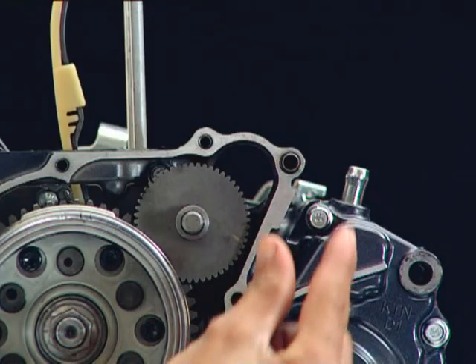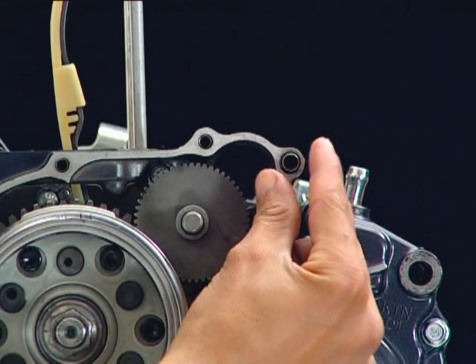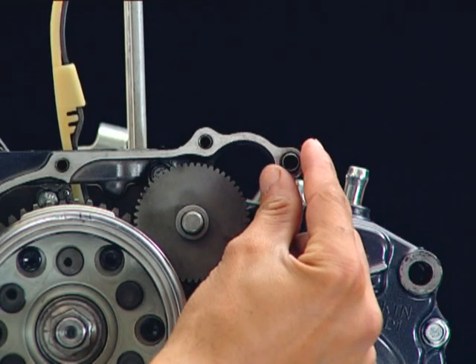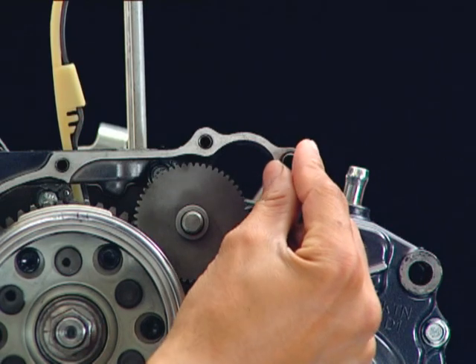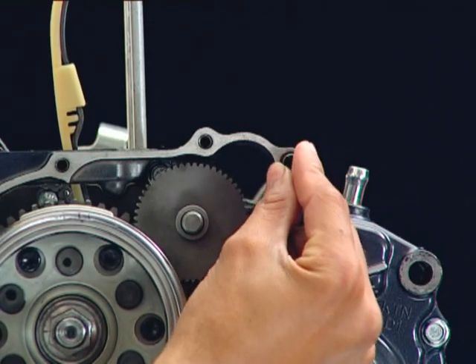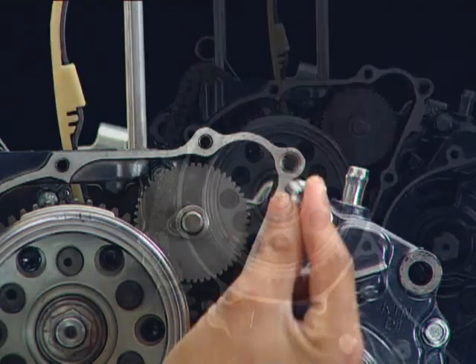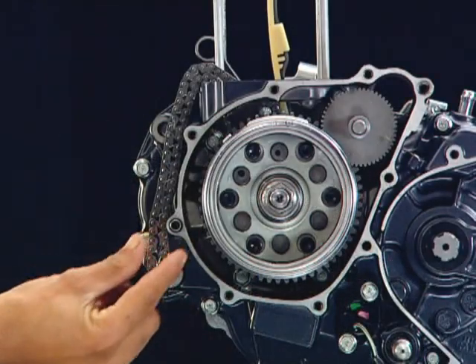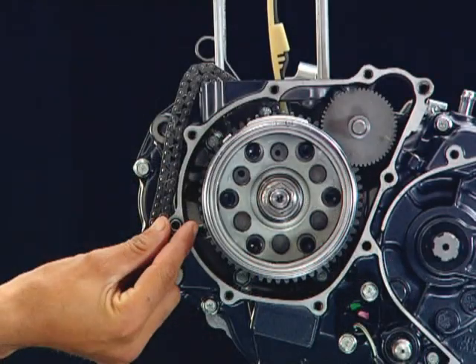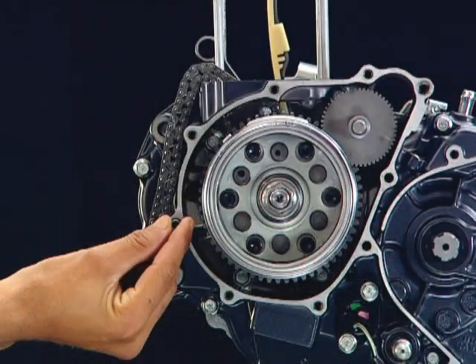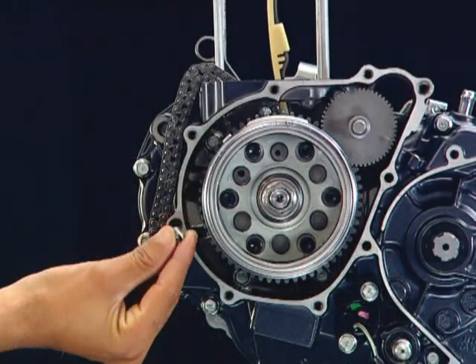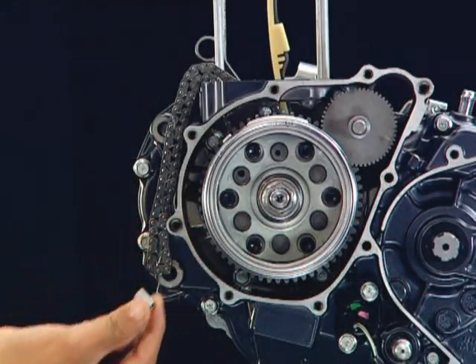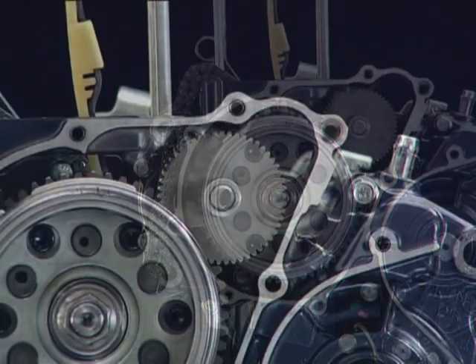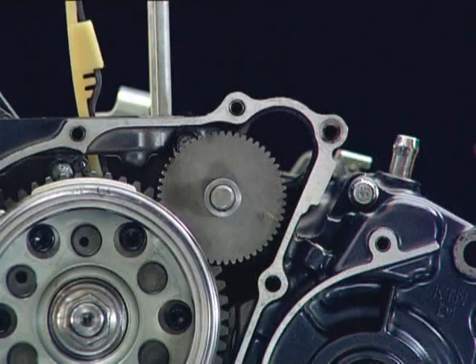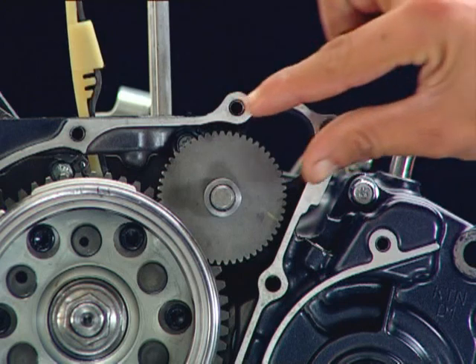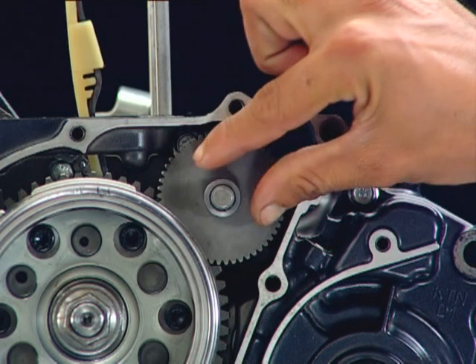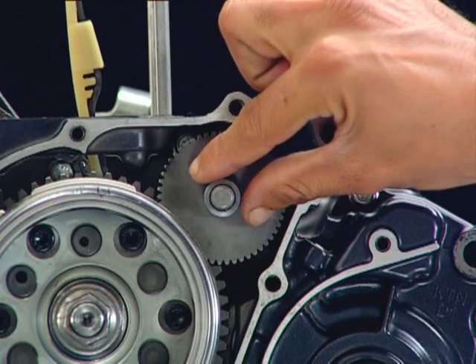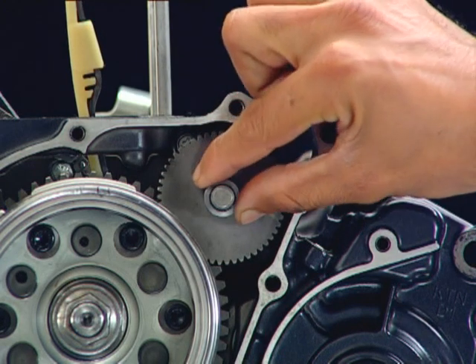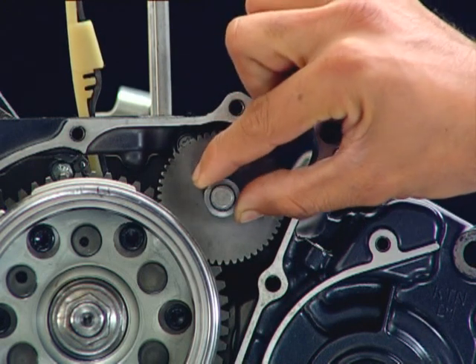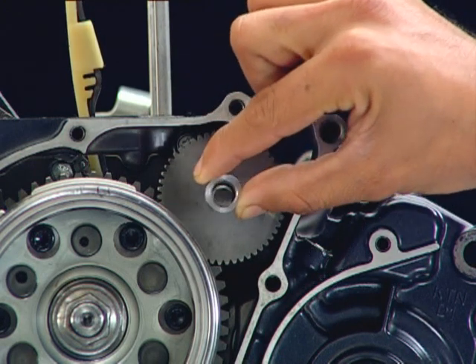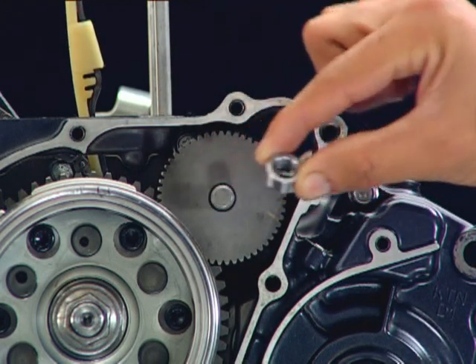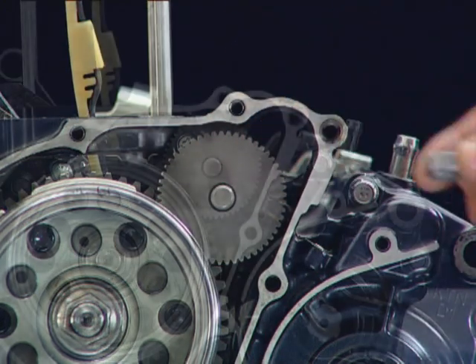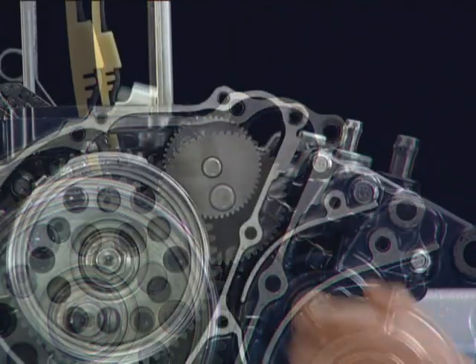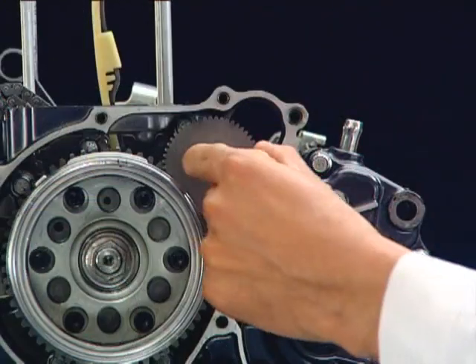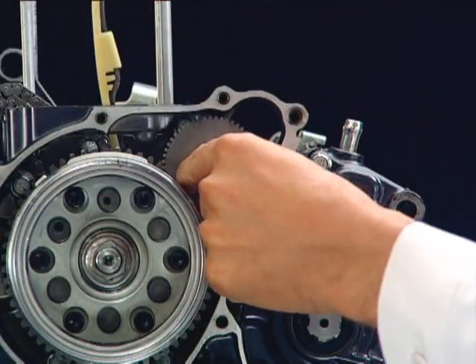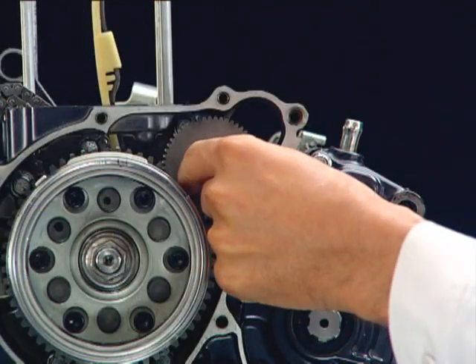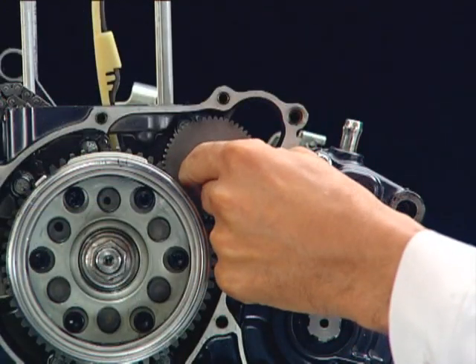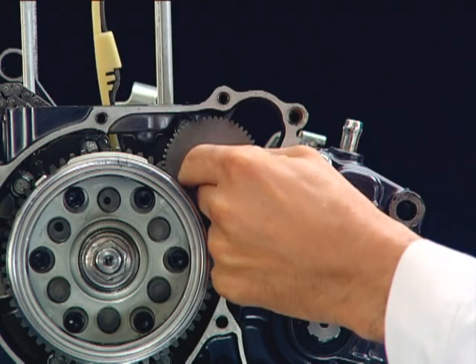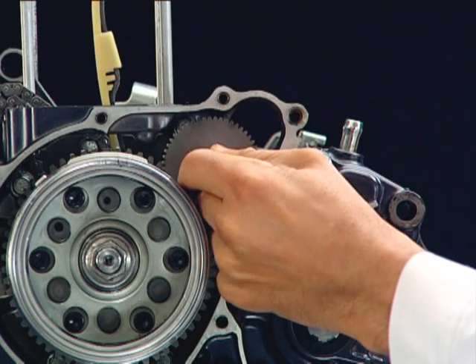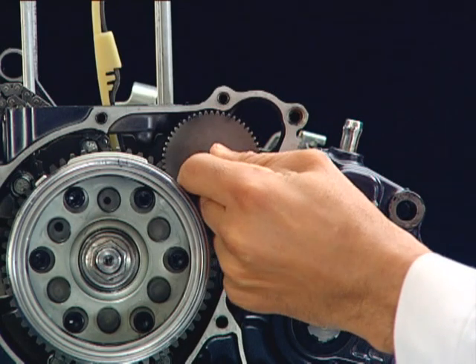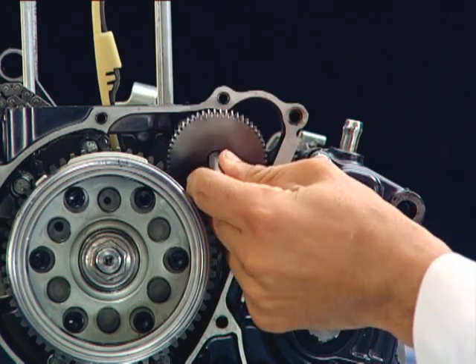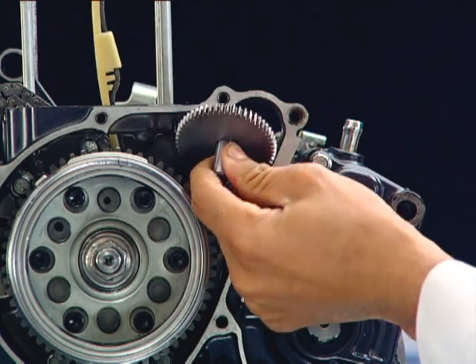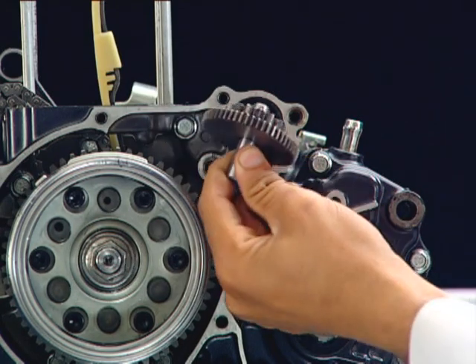Remove the dowel pins. Remove the starter reduction gear collar from the shaft. Then remove the shaft and the starter reduction gear.